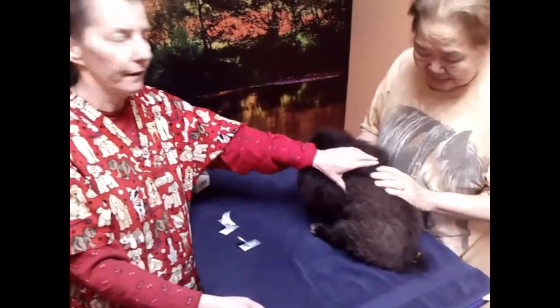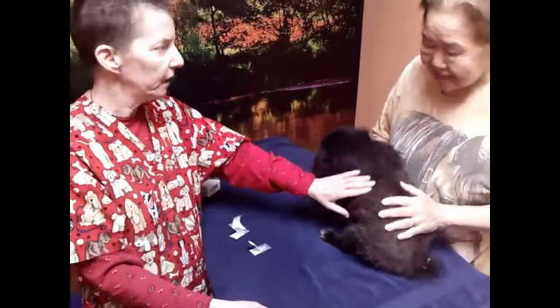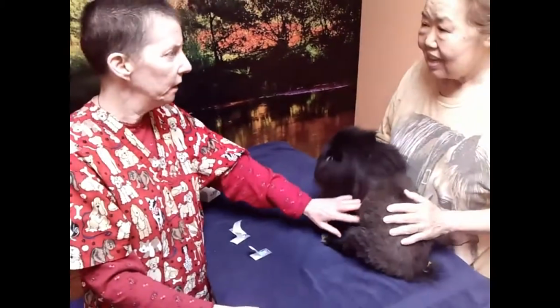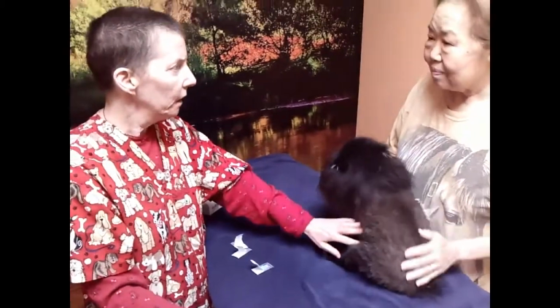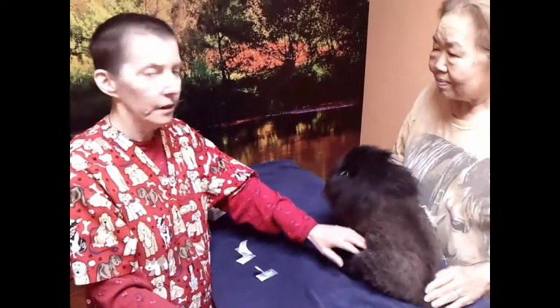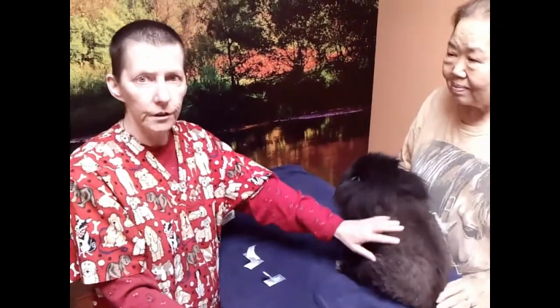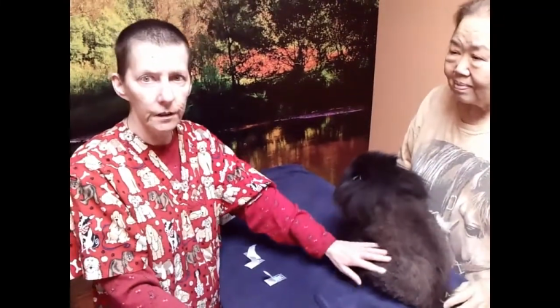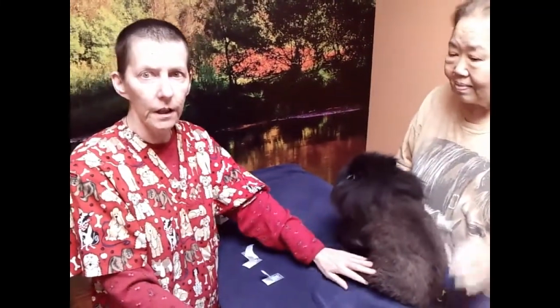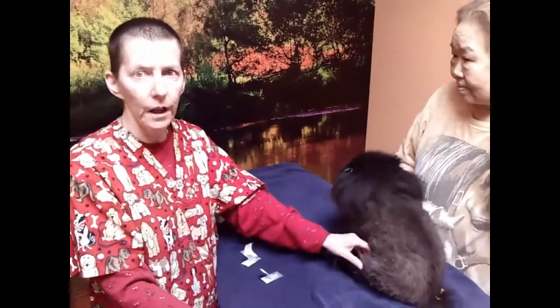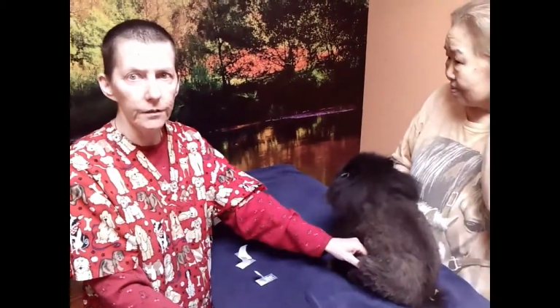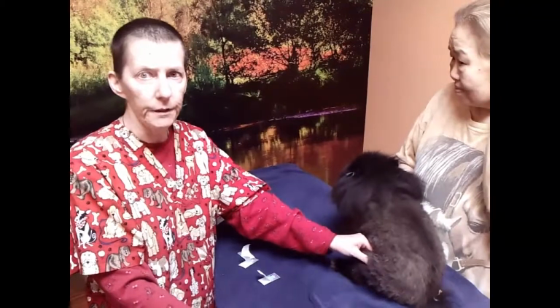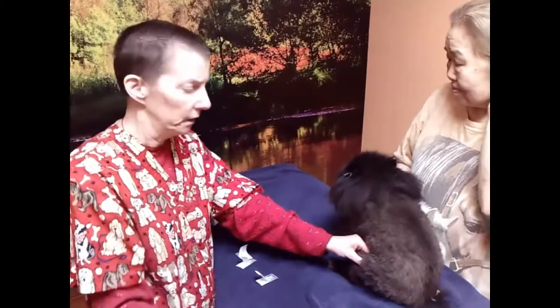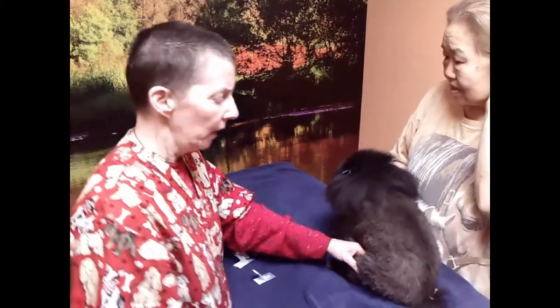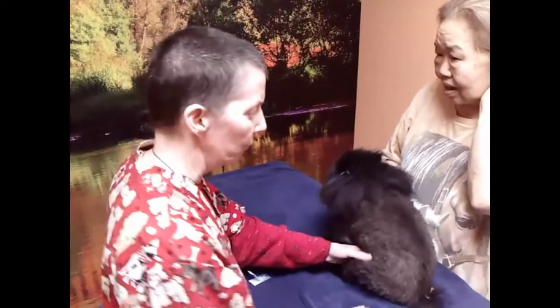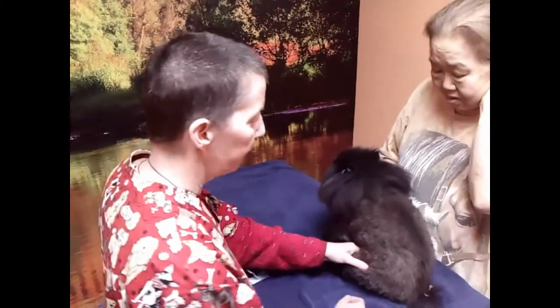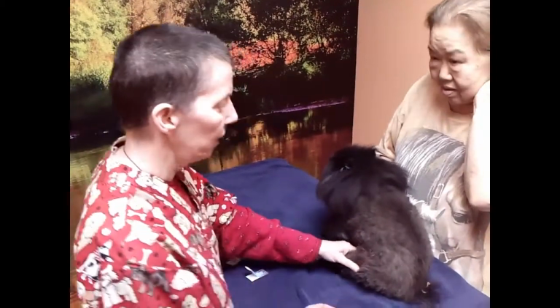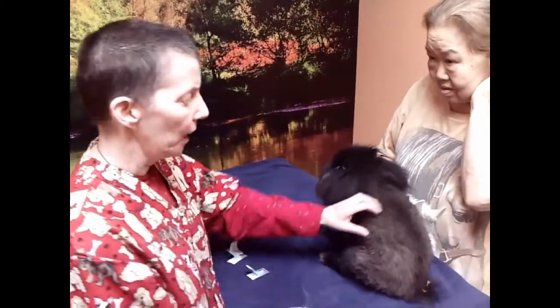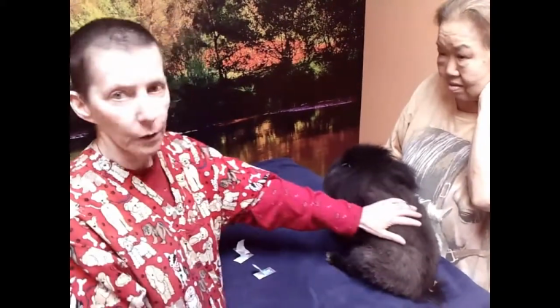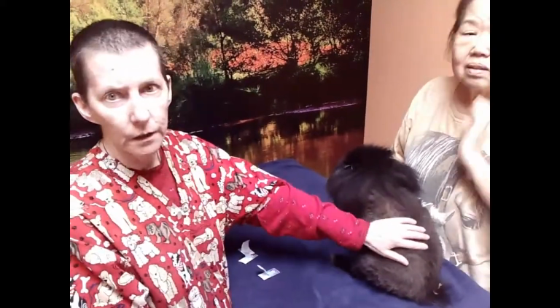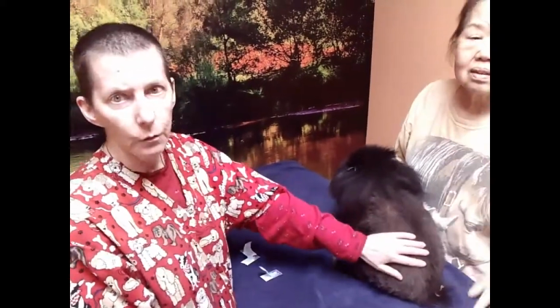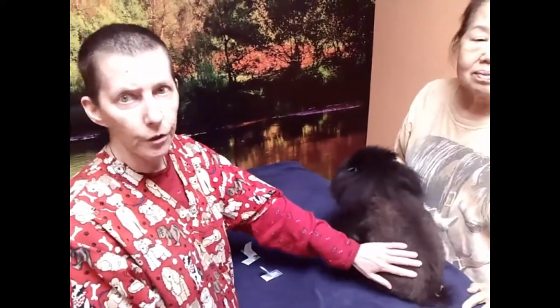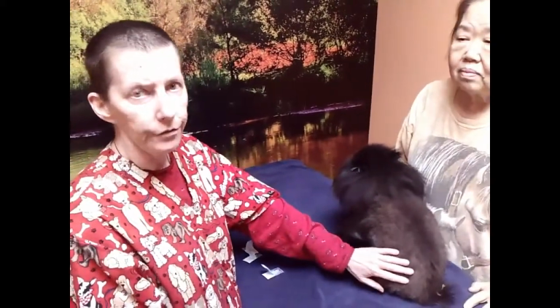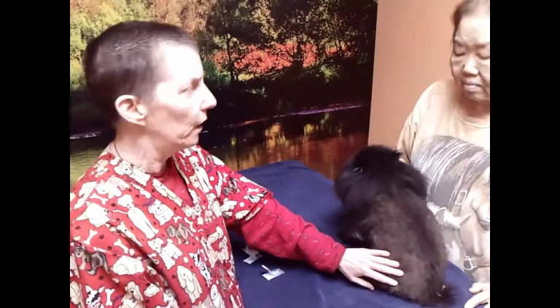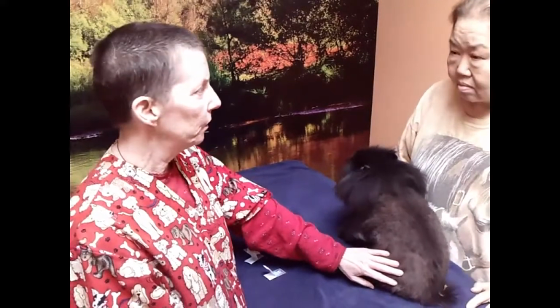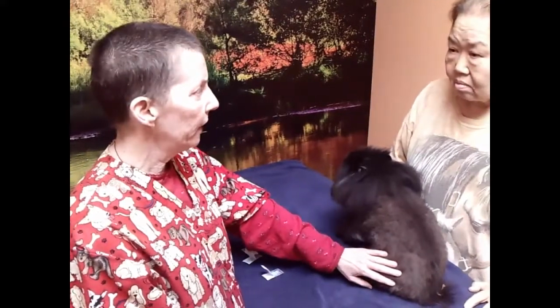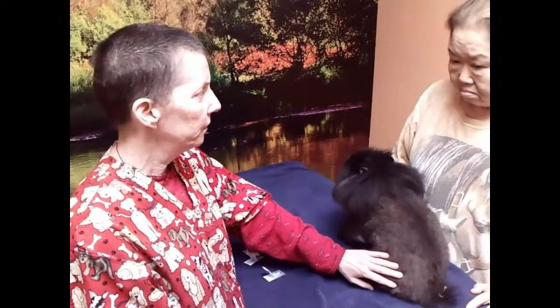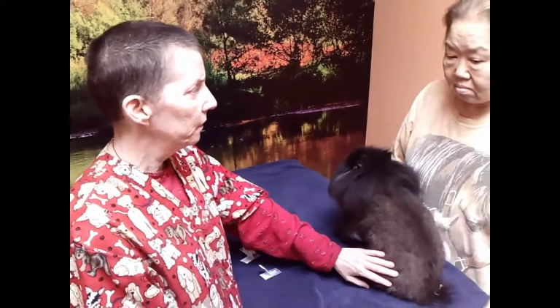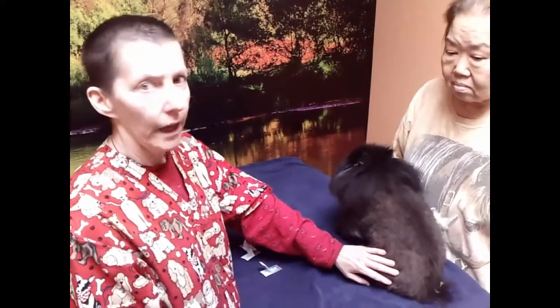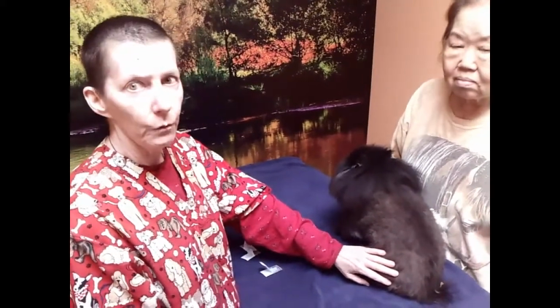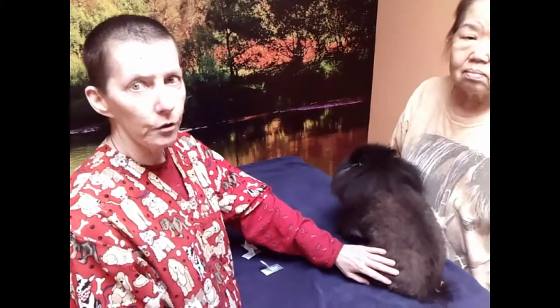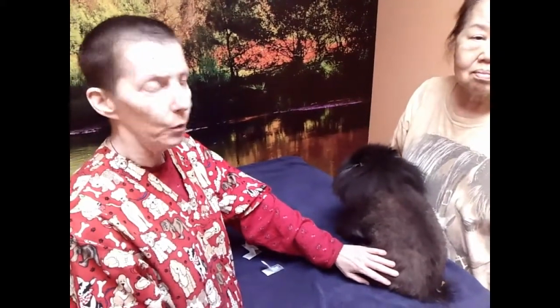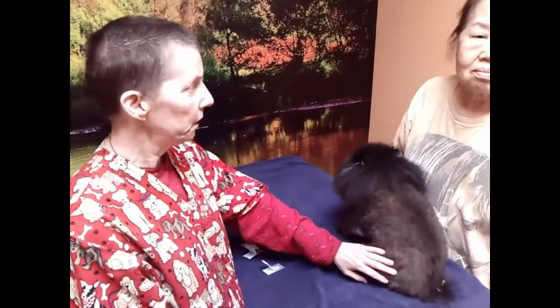She's about 15, and she has Cushing's disease, and she has a luxating patella, and hypothyroid. We've been treating her for about a year and a half, and we treat her about once a month.